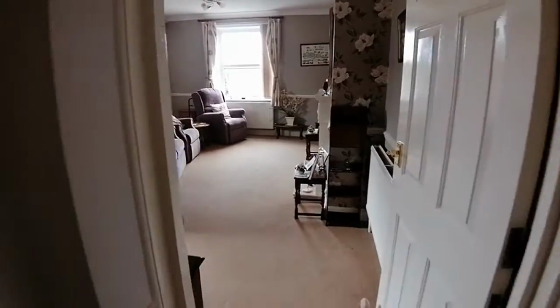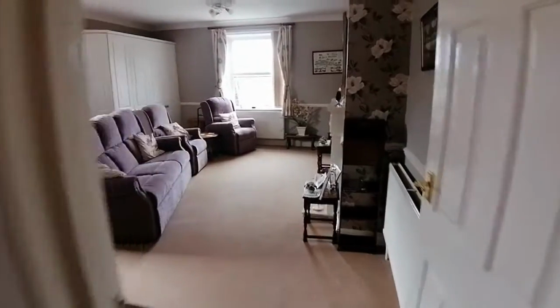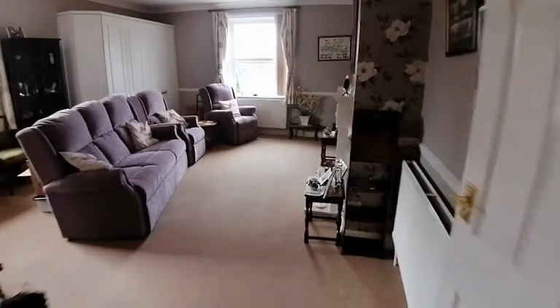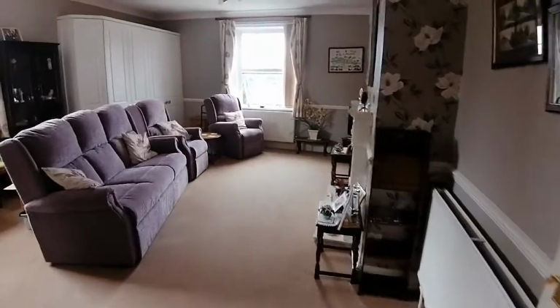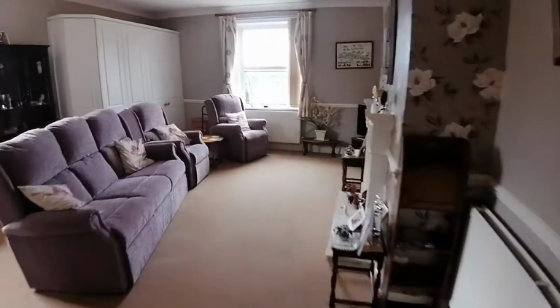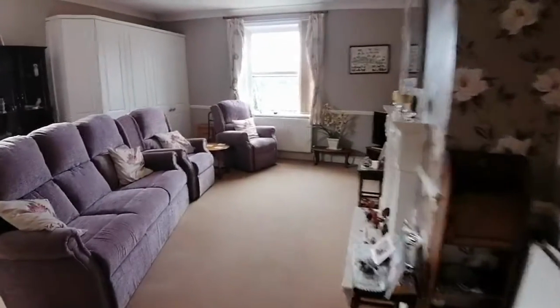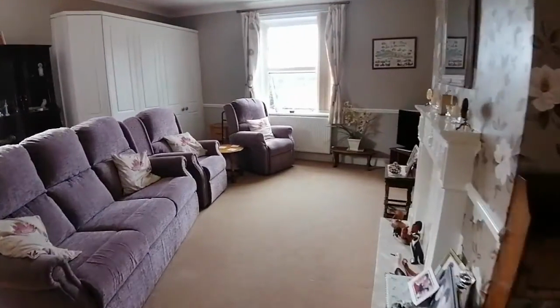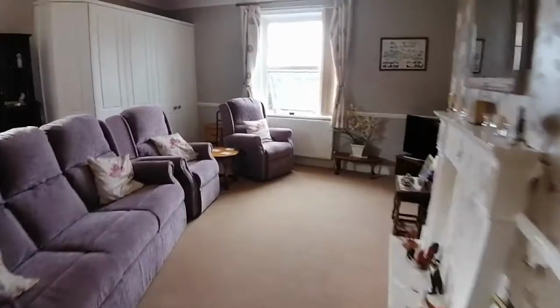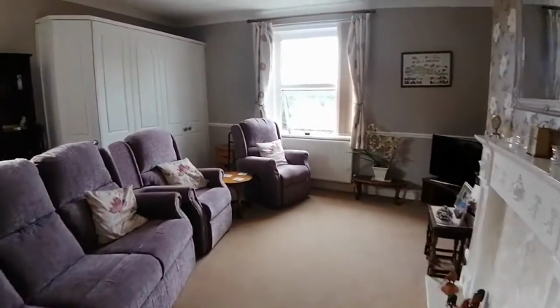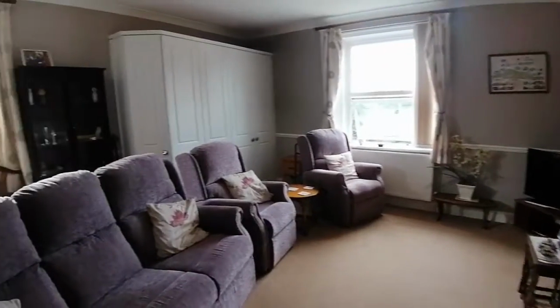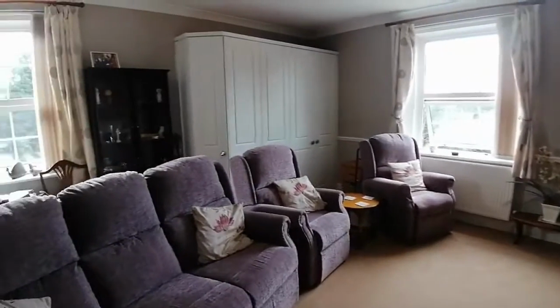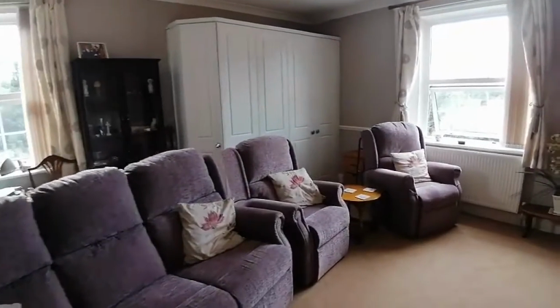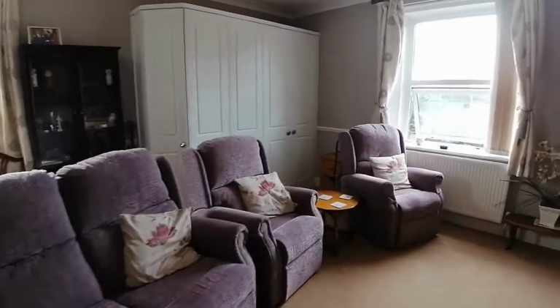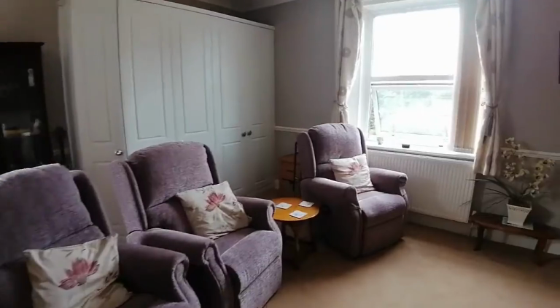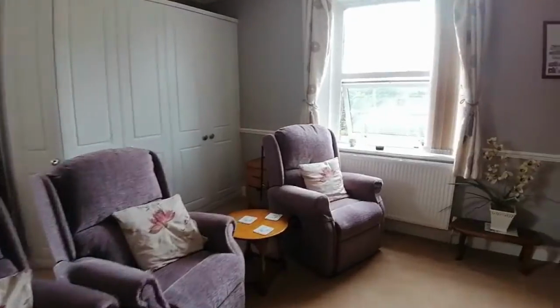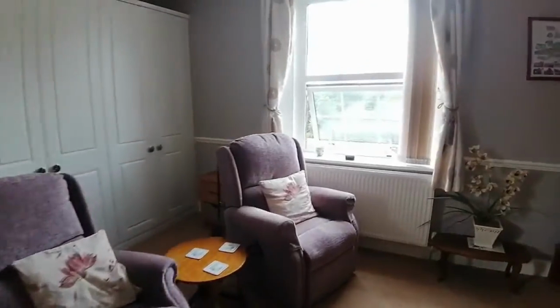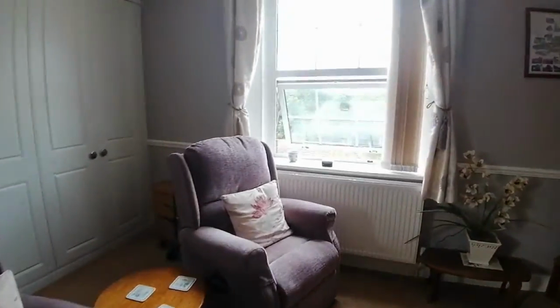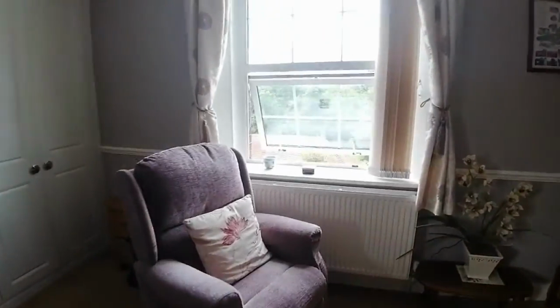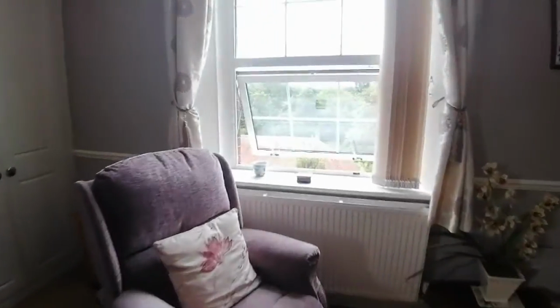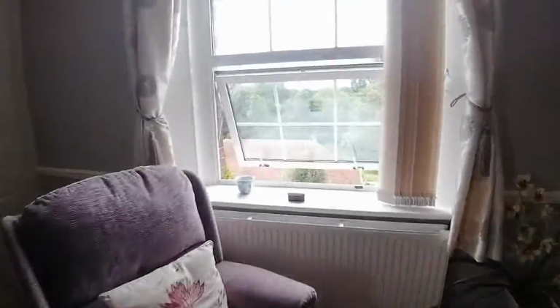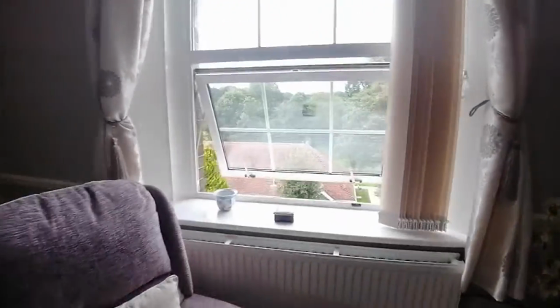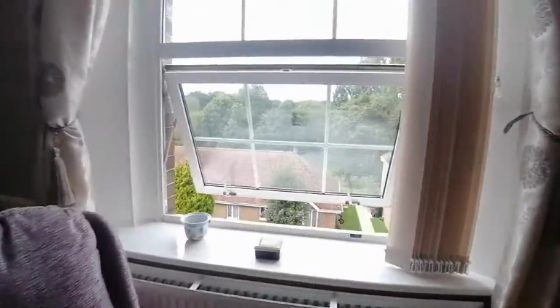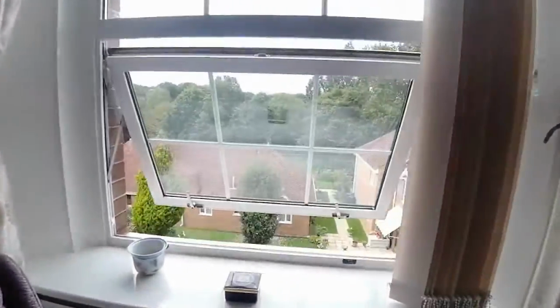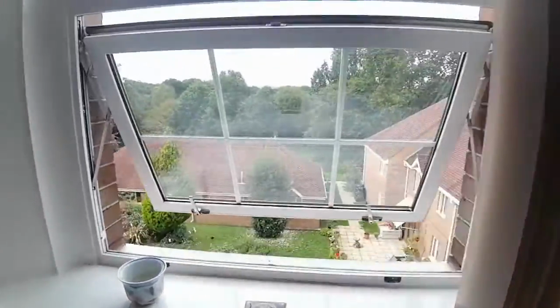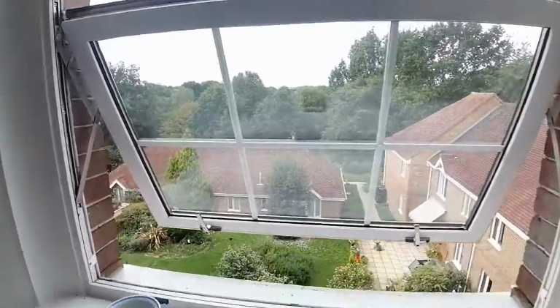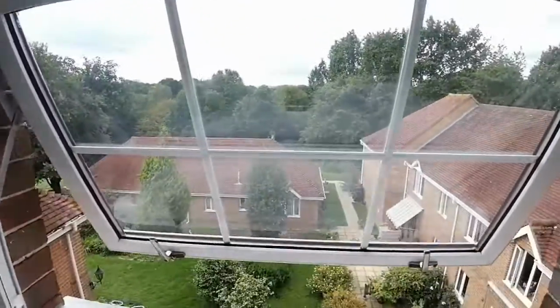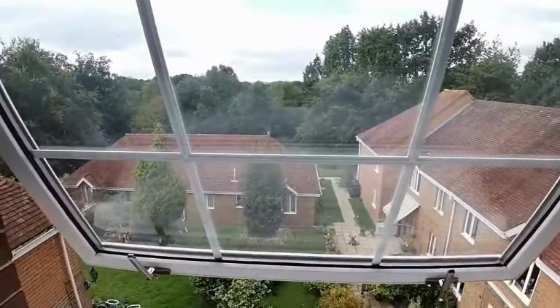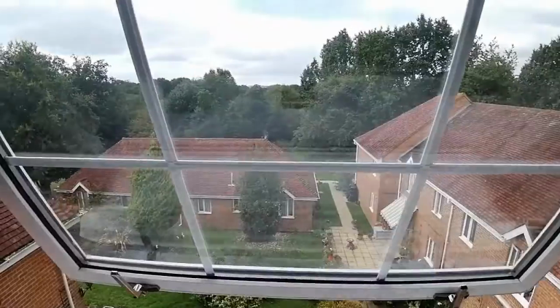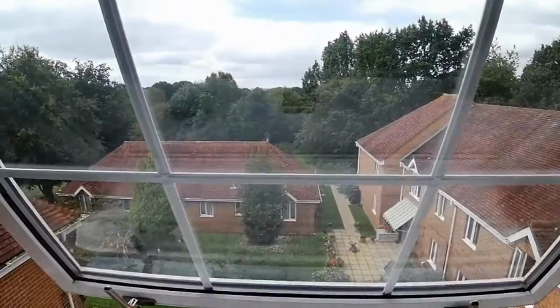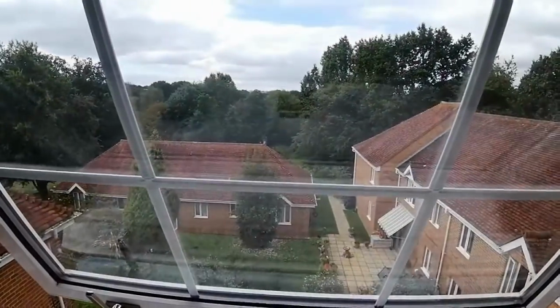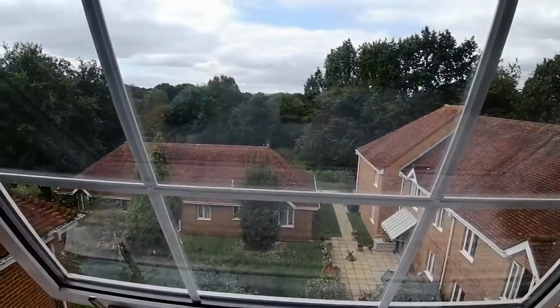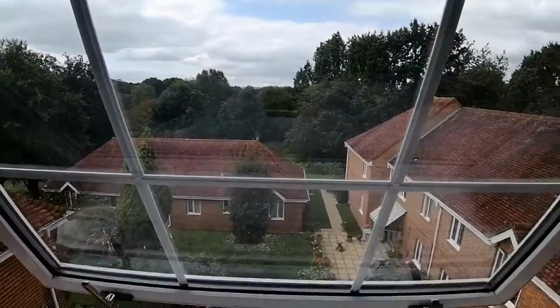This is beautifully presented. Here in this Victorian building up on the first floor, which has got lift access, we go straight into the main reception room — a lovely big living dining room with fantastic views across towards open countryside.